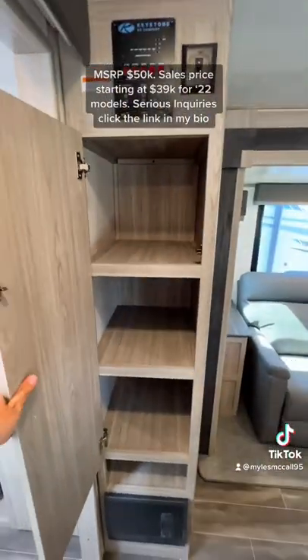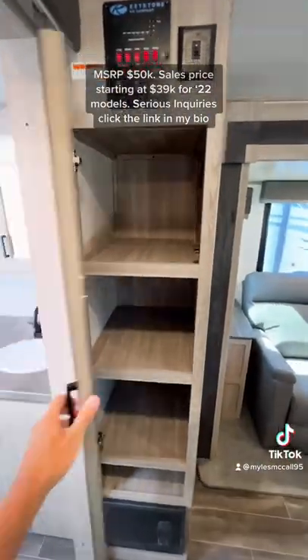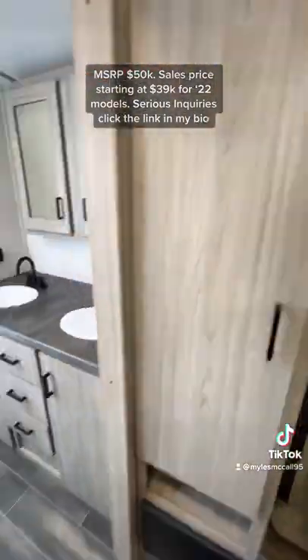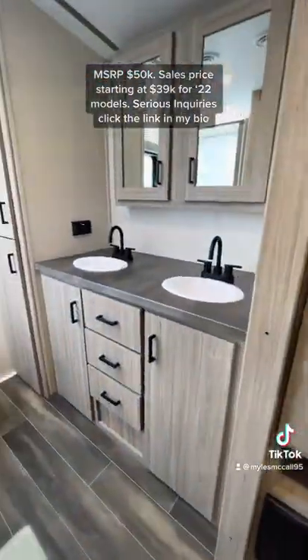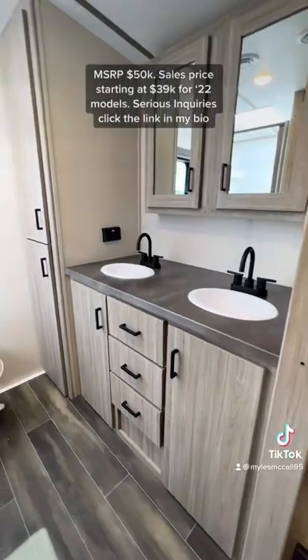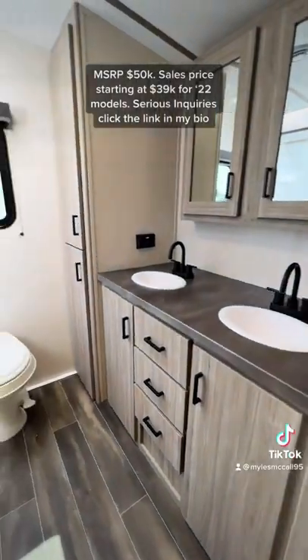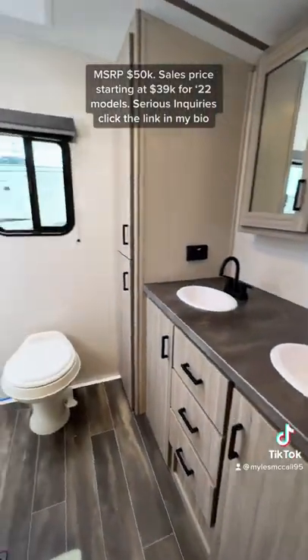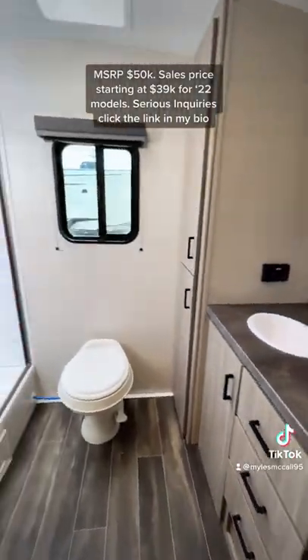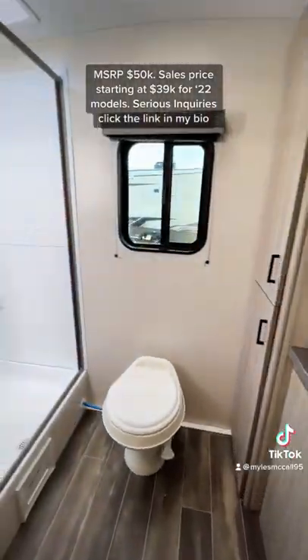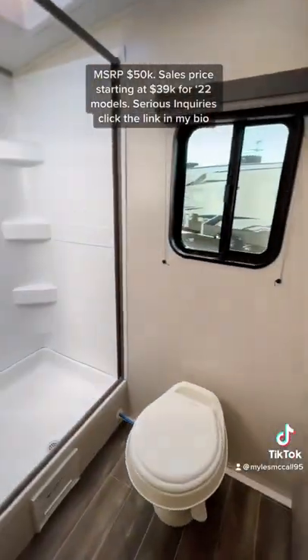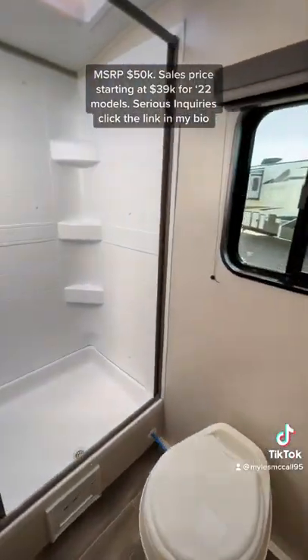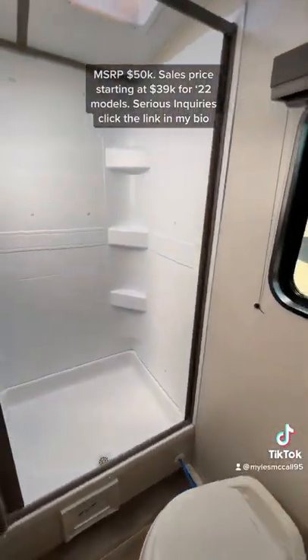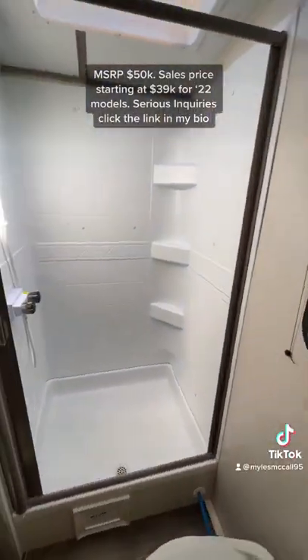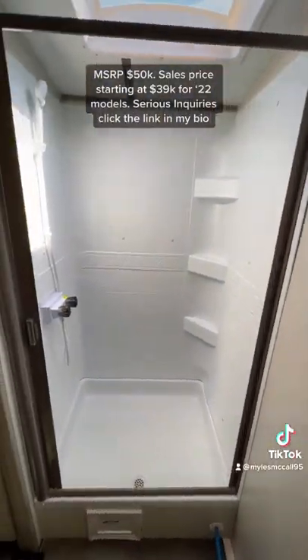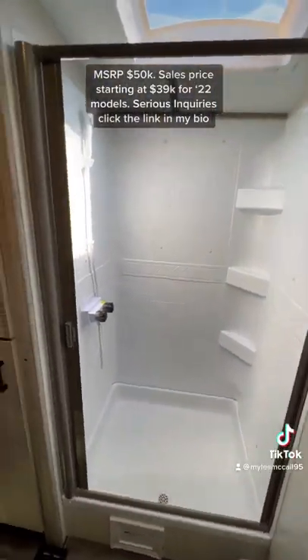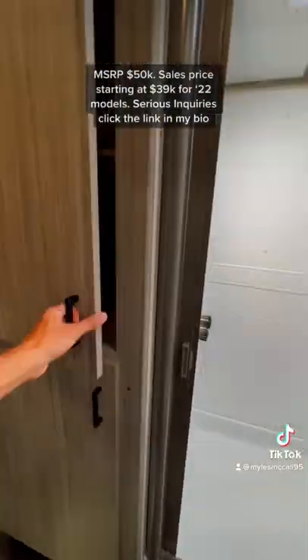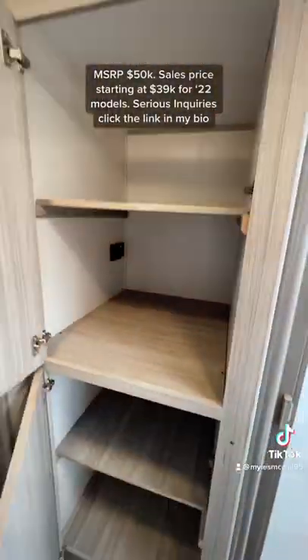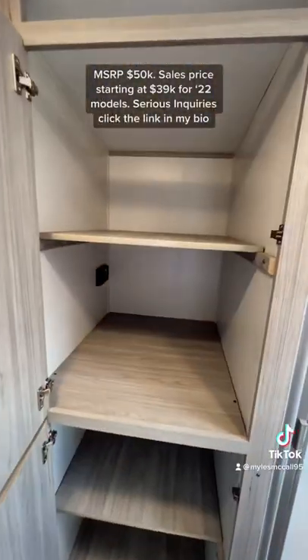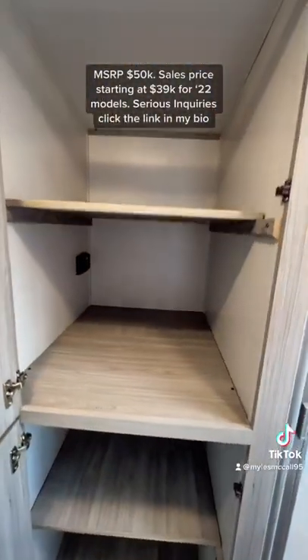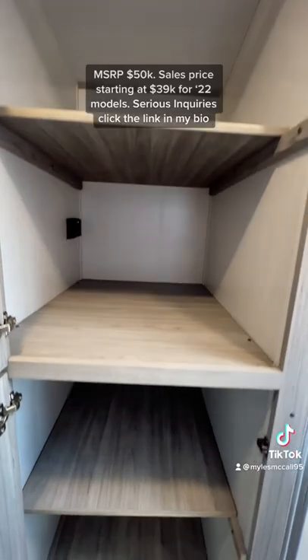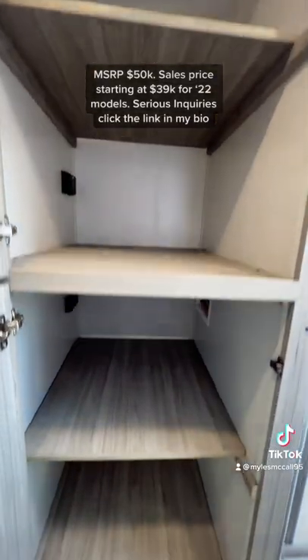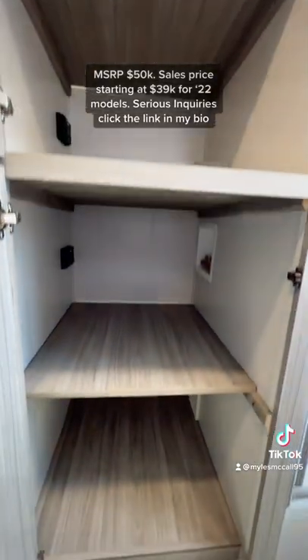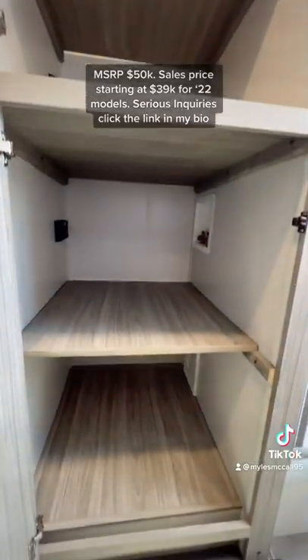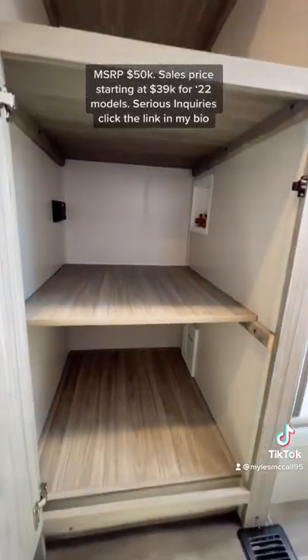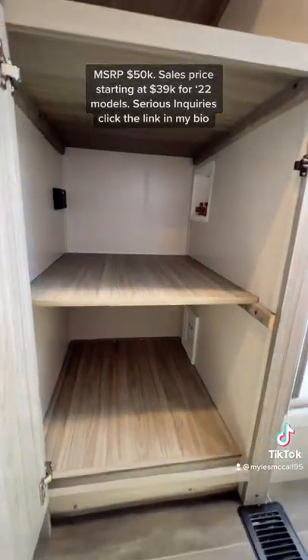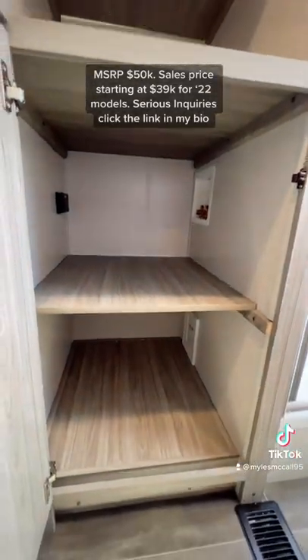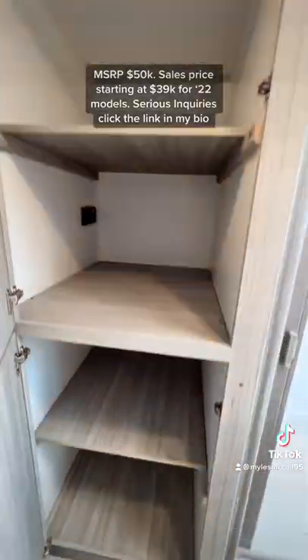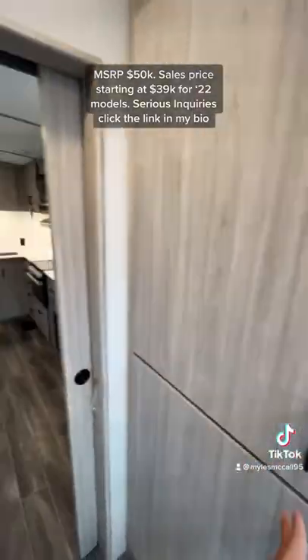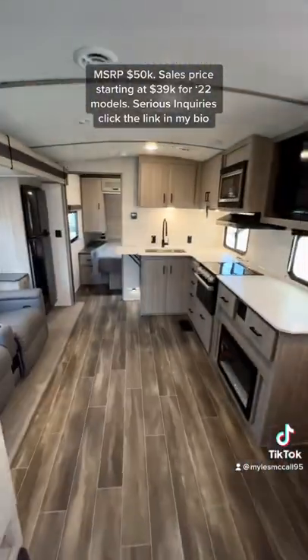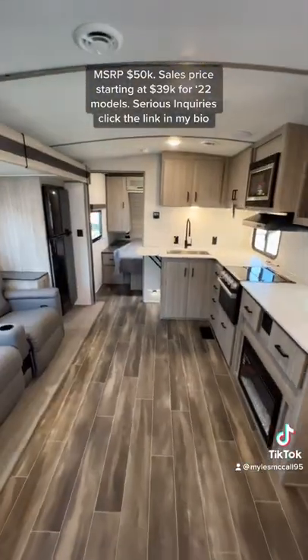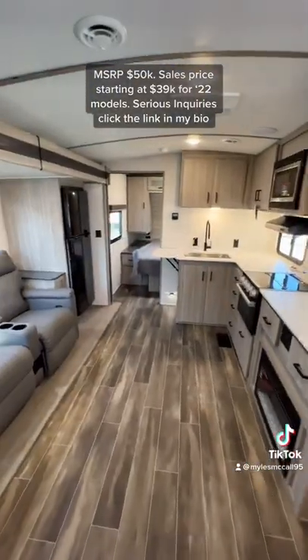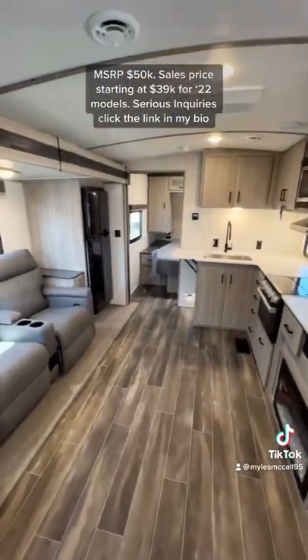You have lots of storage space including a pantry, and then a dual vanity bathroom setup with a huge closet that can fit a stackable washer and dryer if needed — so that is a great option you have there.